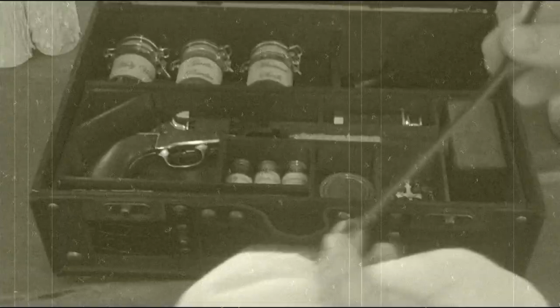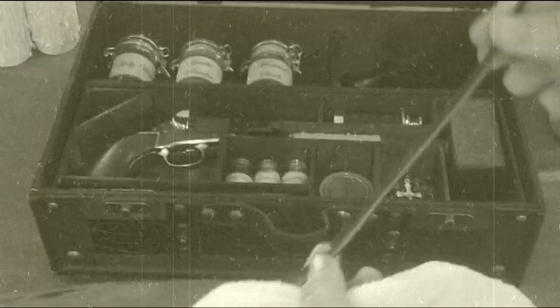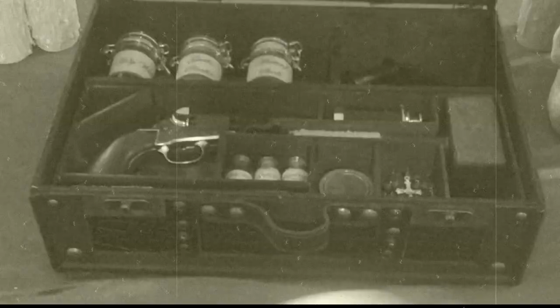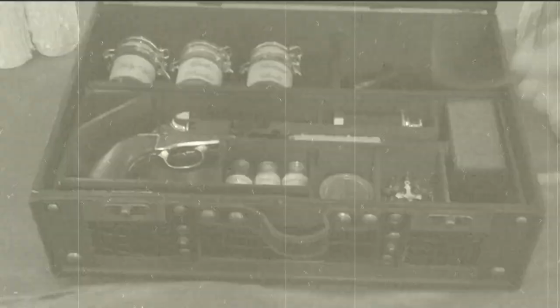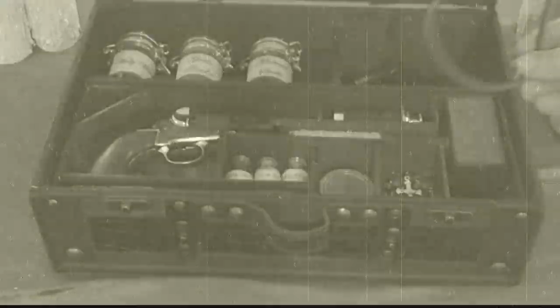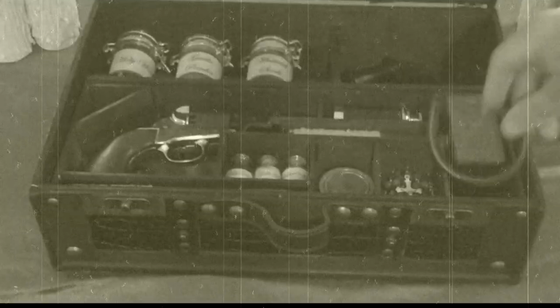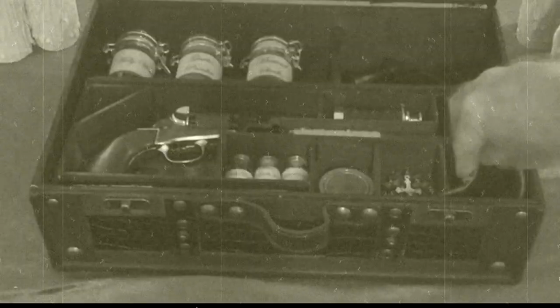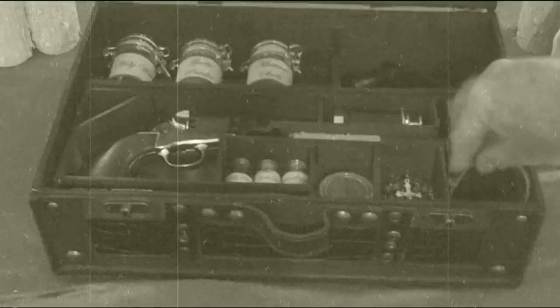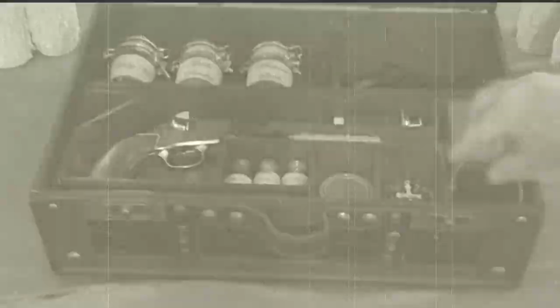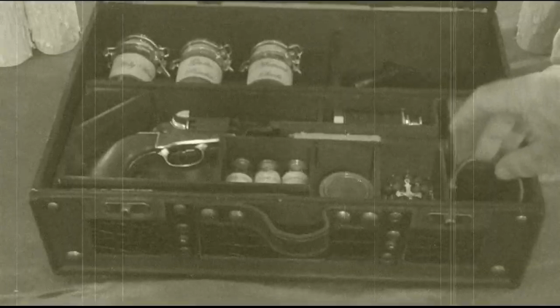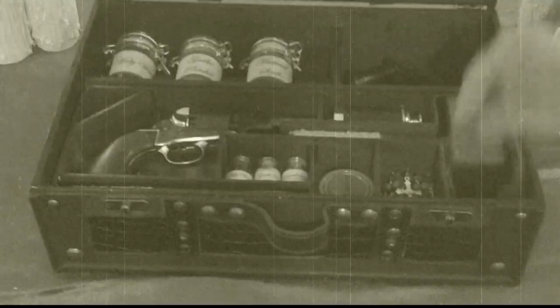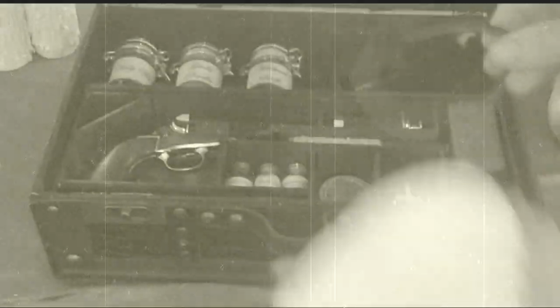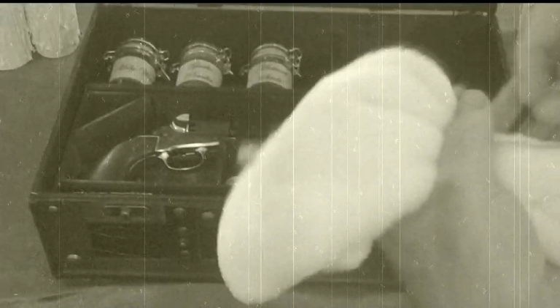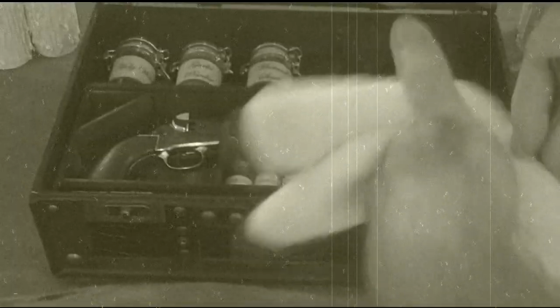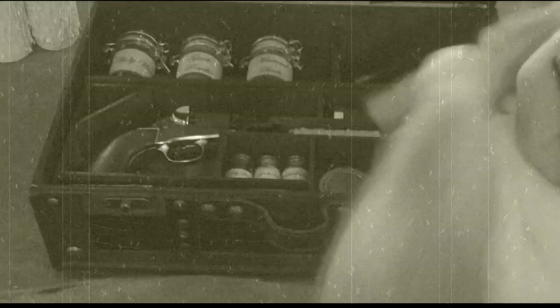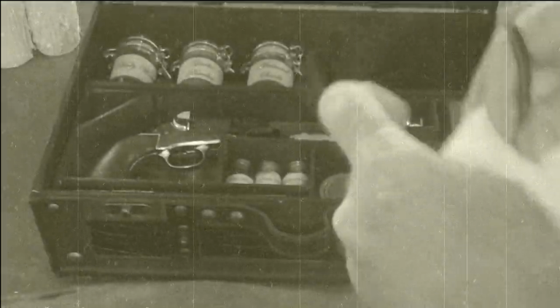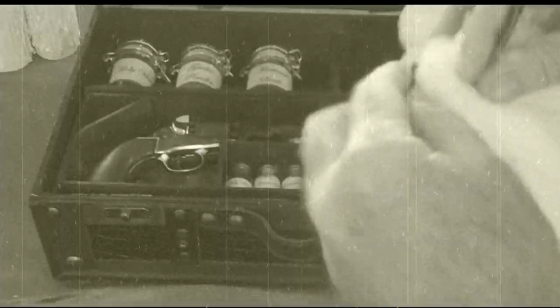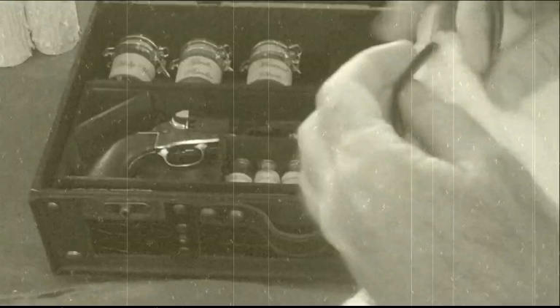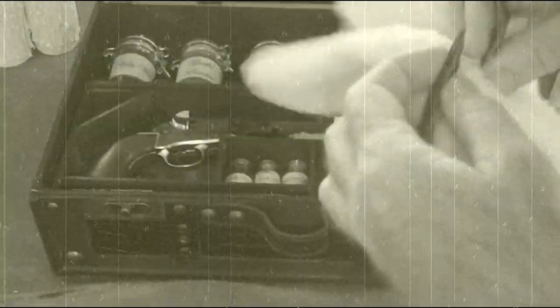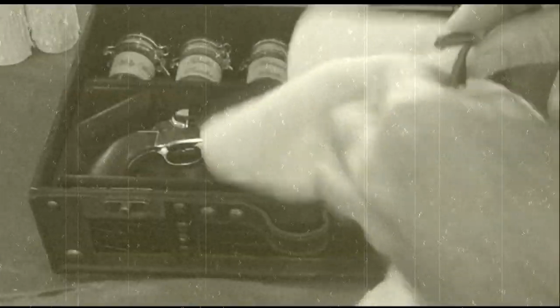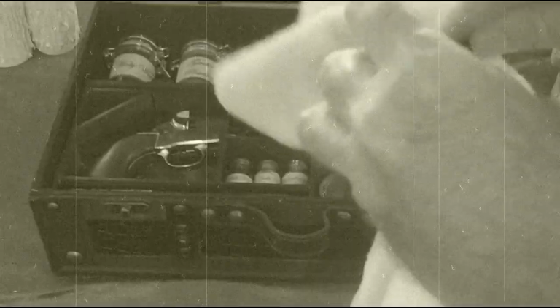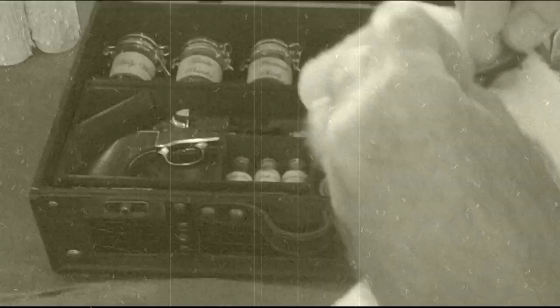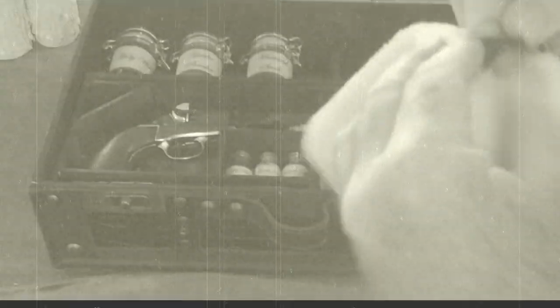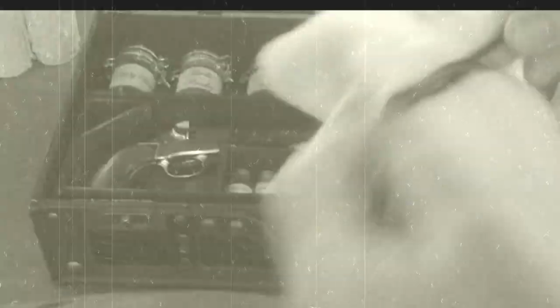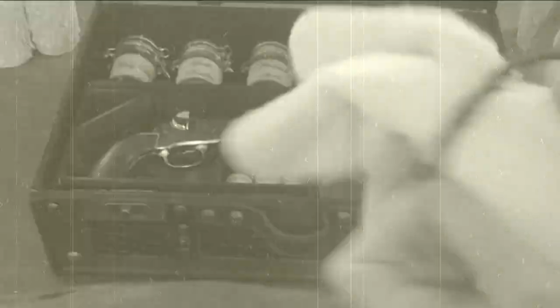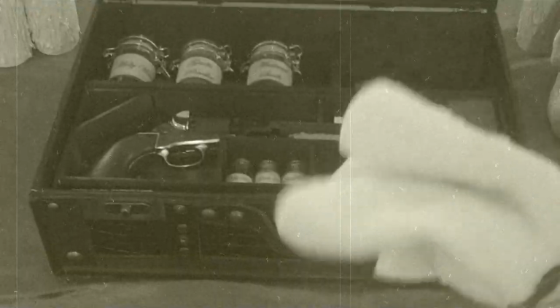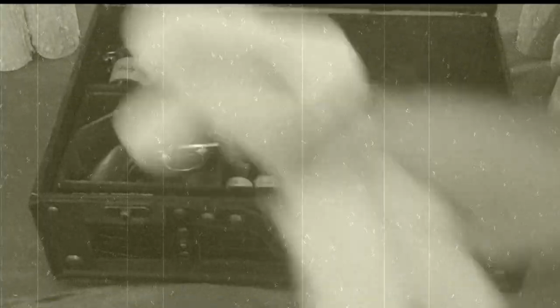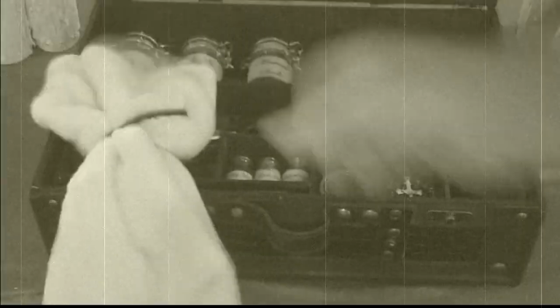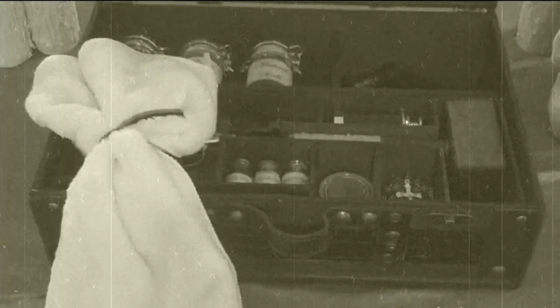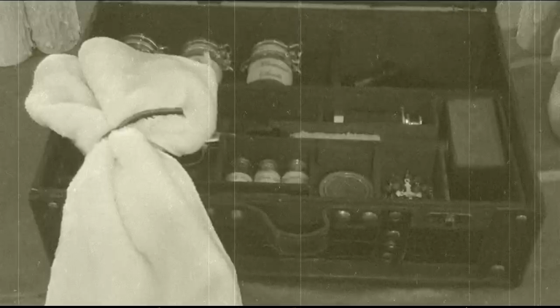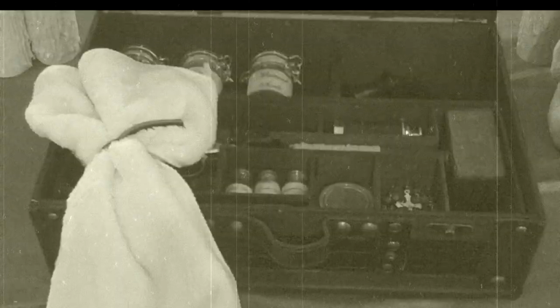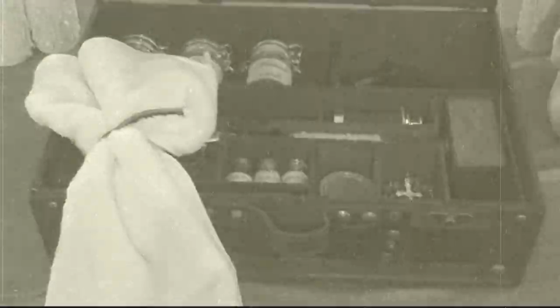It'll come with a leather strap that is right next to the mallet. You take it out, tie it around, and then you can put it with the display.